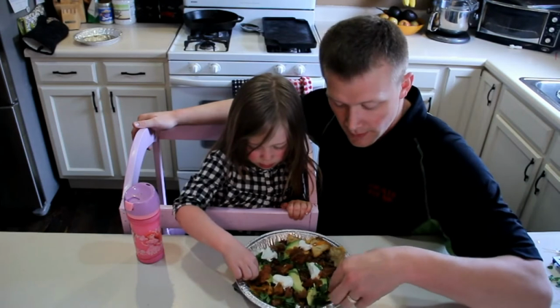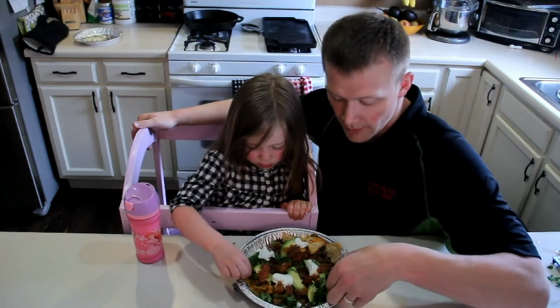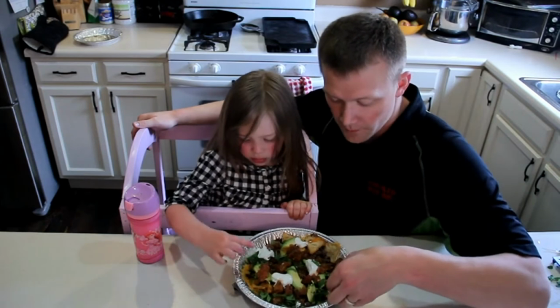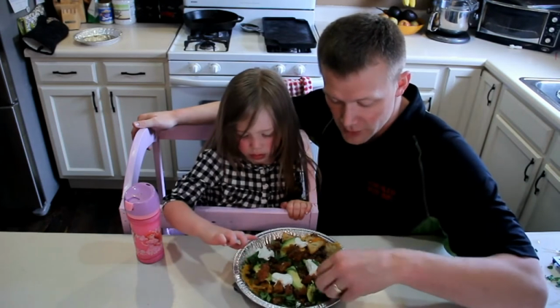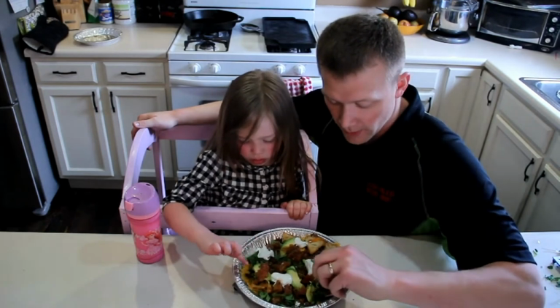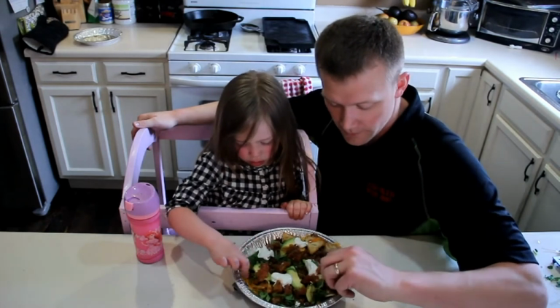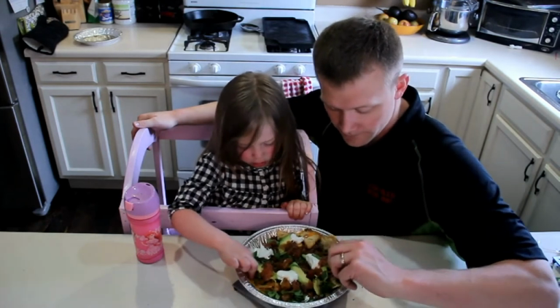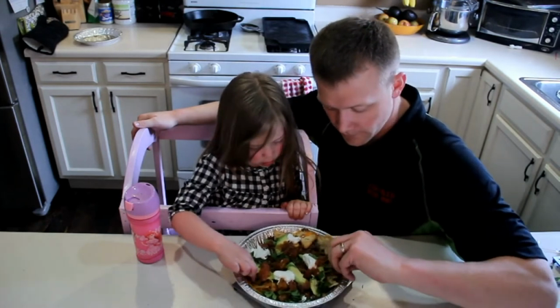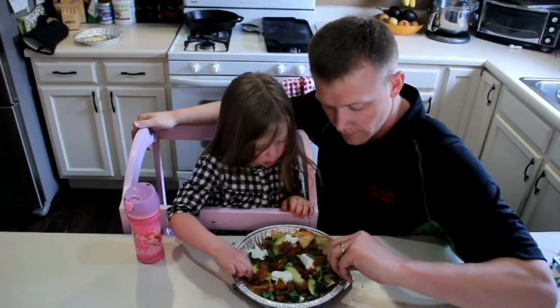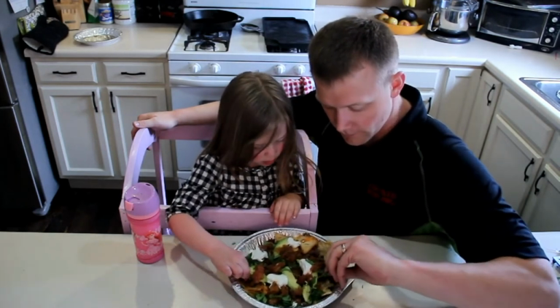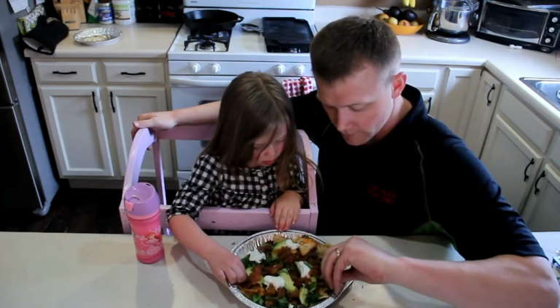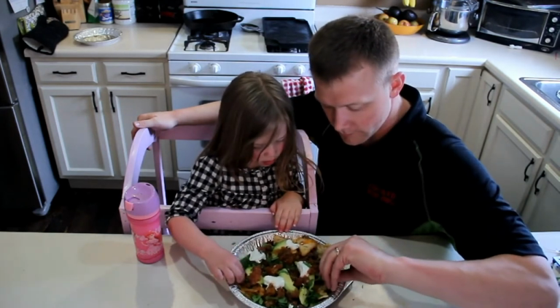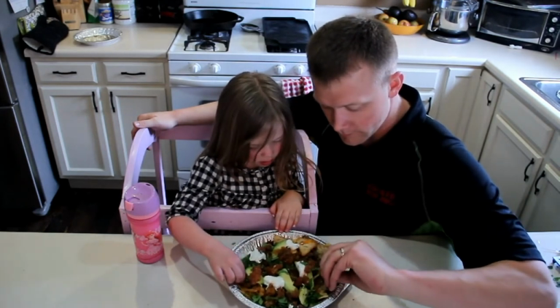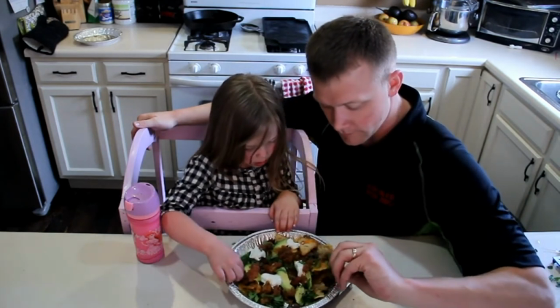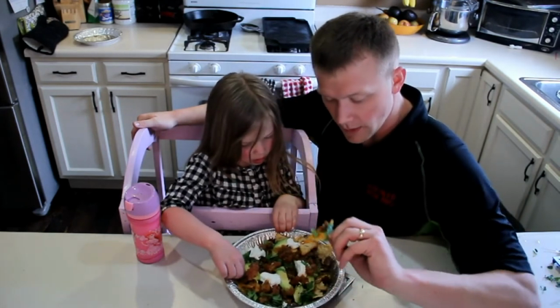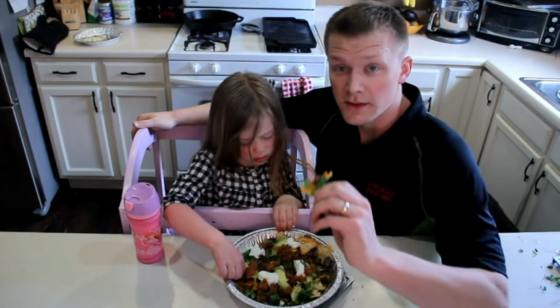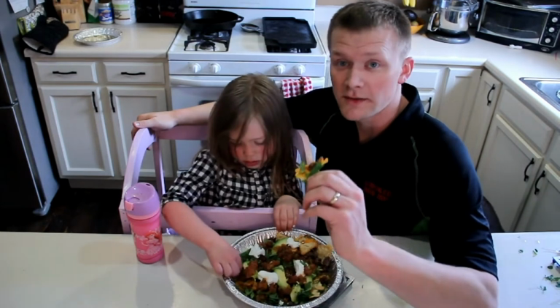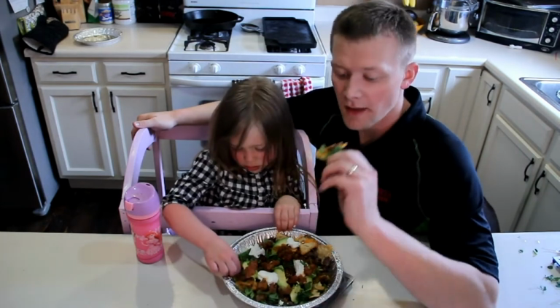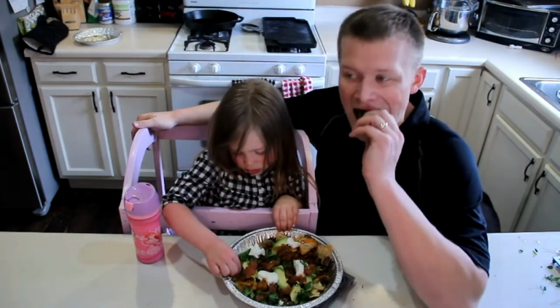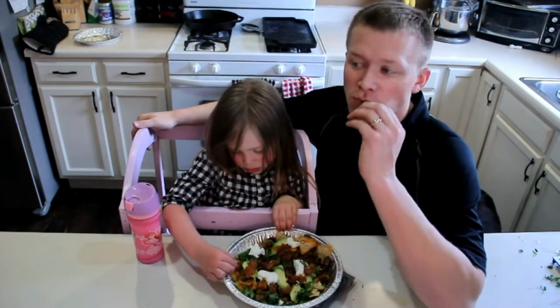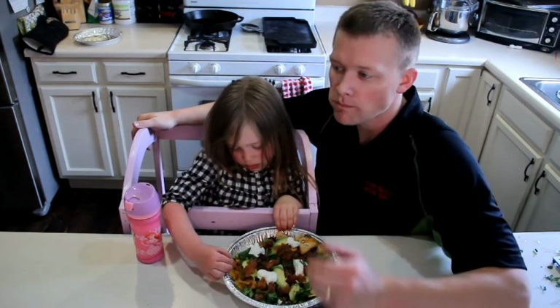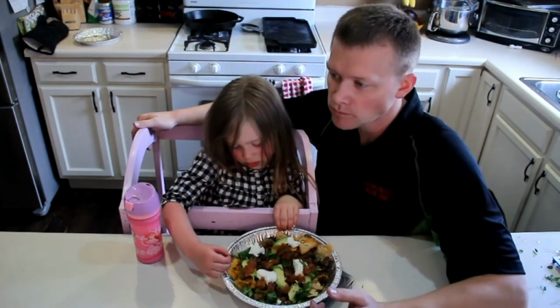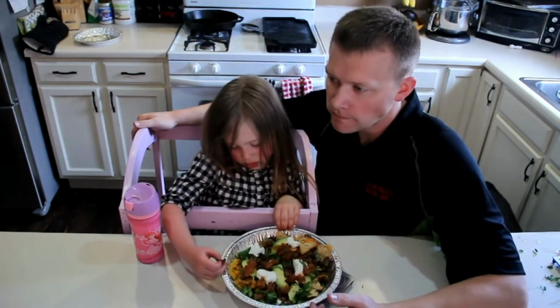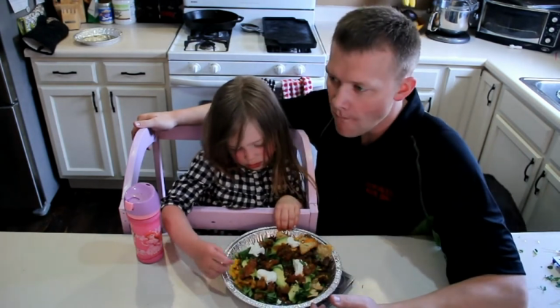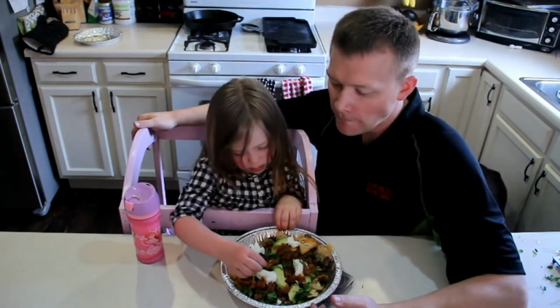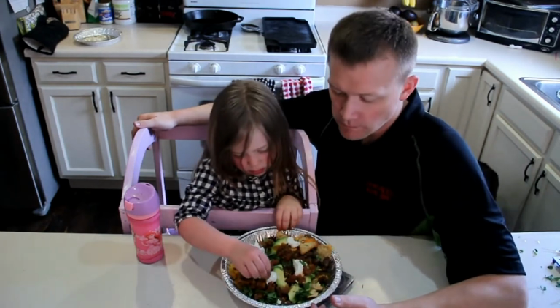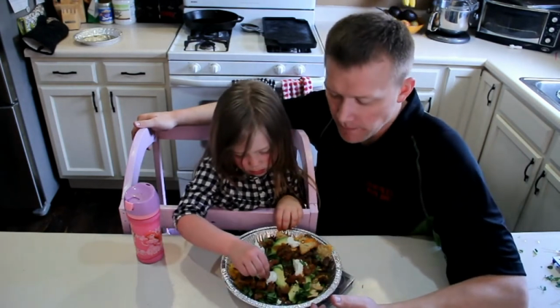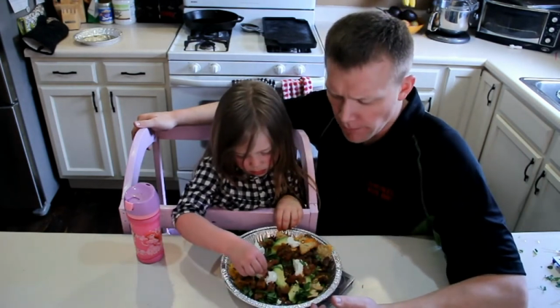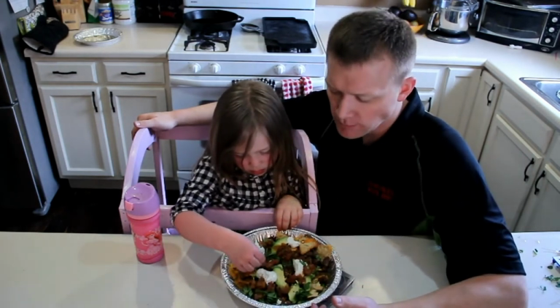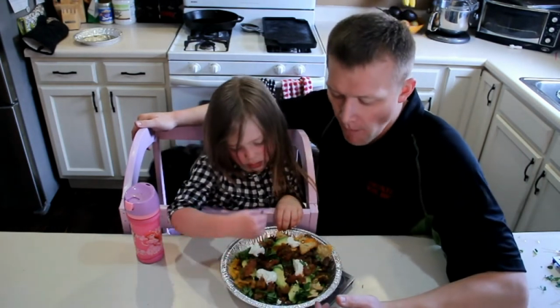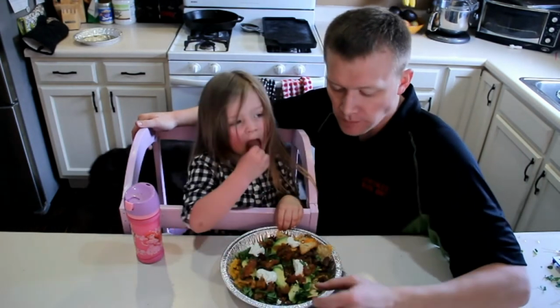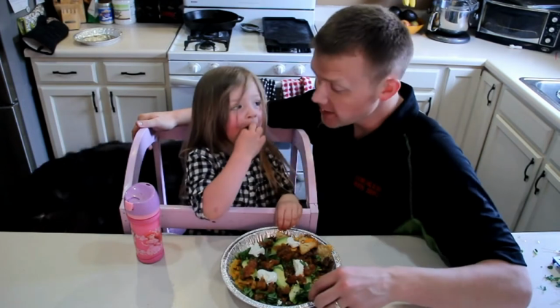Okay, I'm going to get a whole chip. All right, so here goes nothing. Hmm. Pretty good.